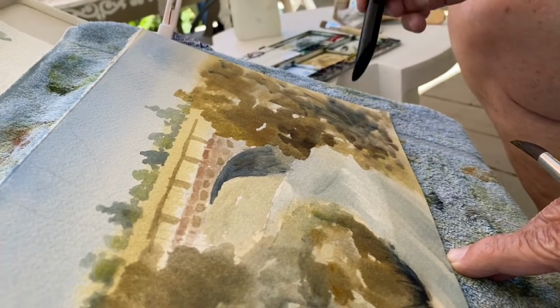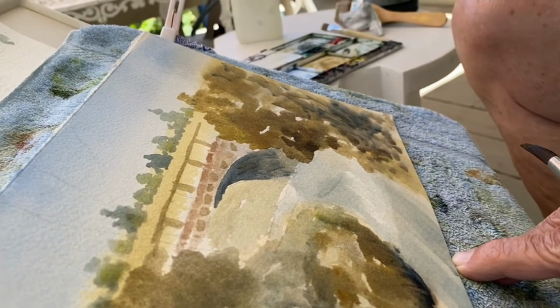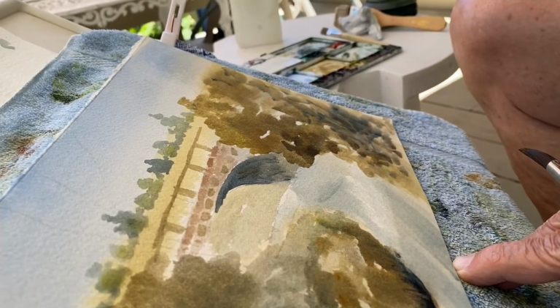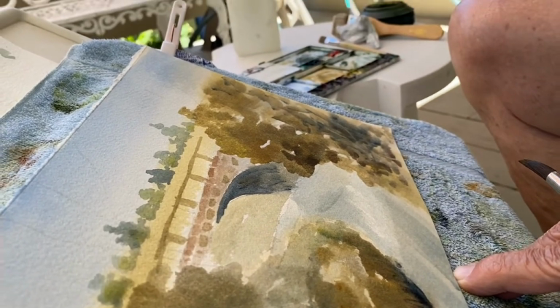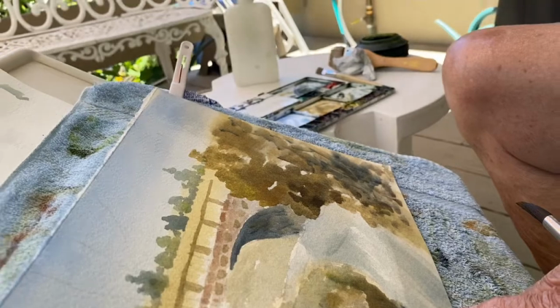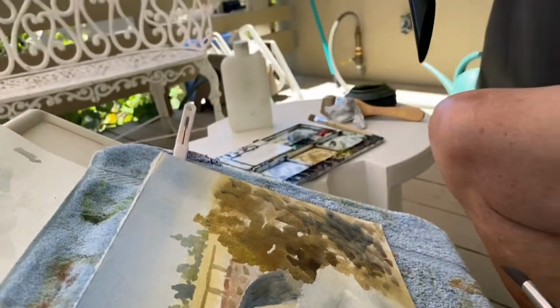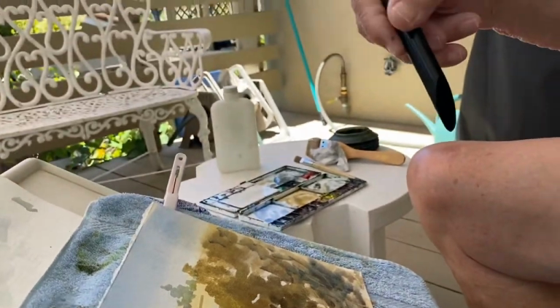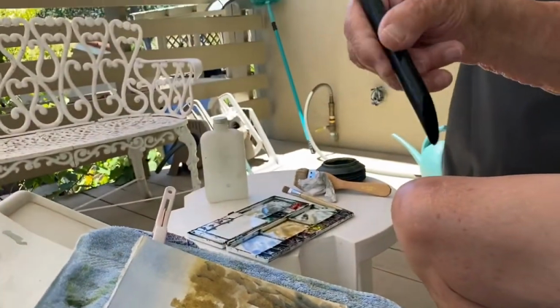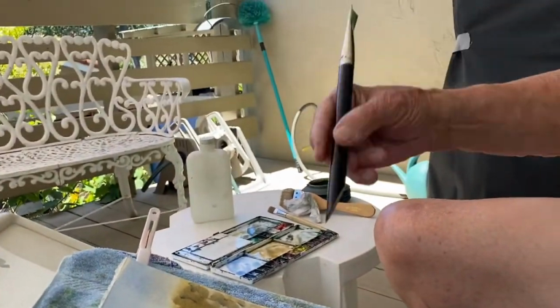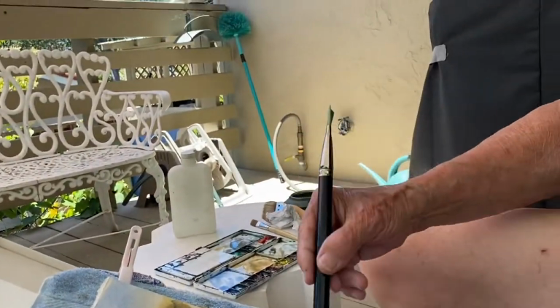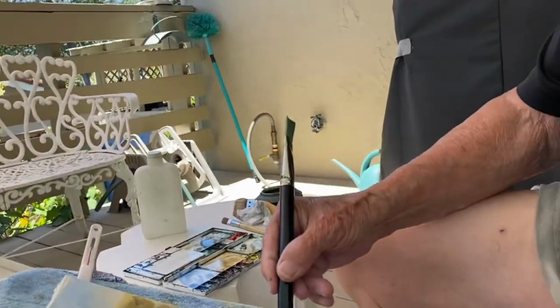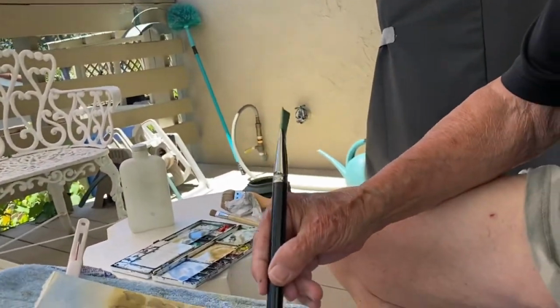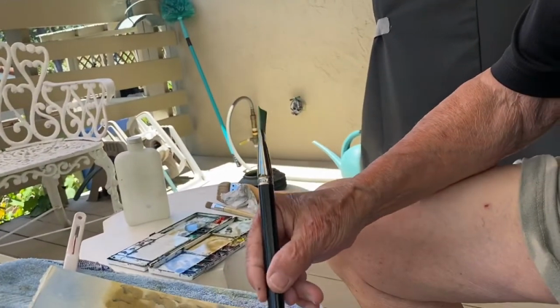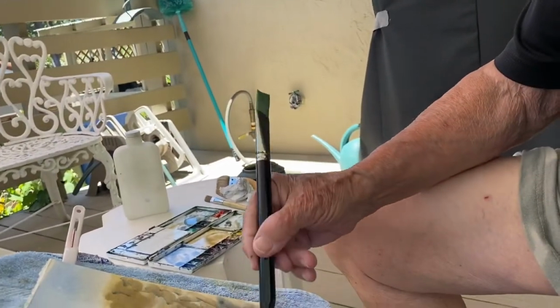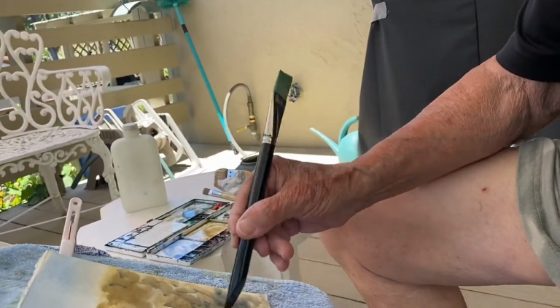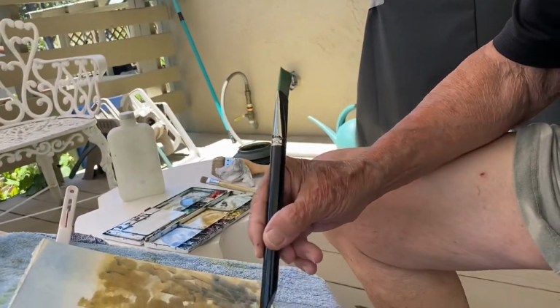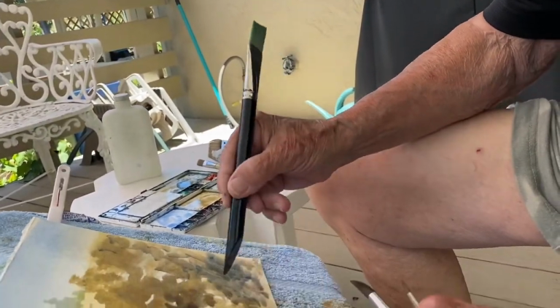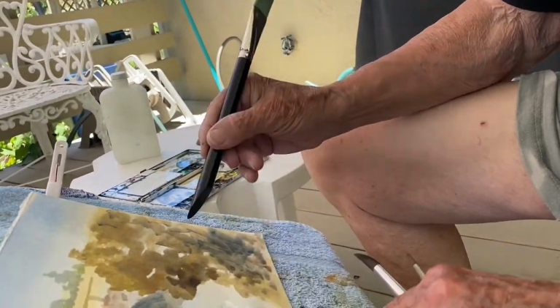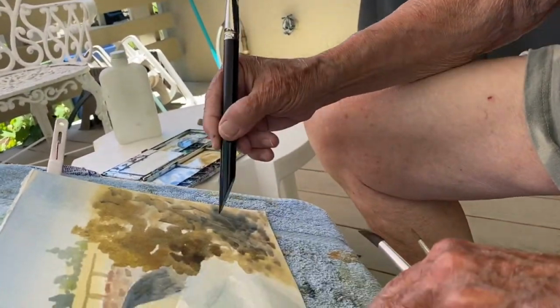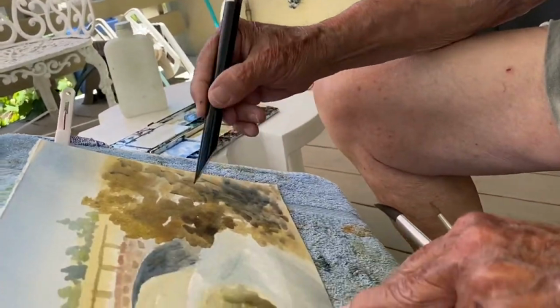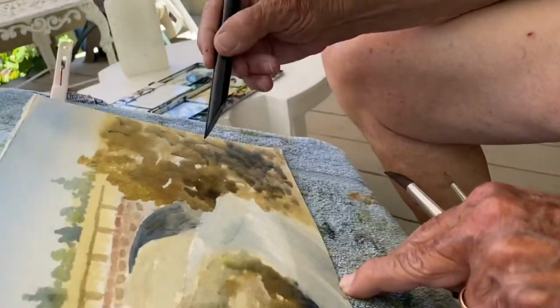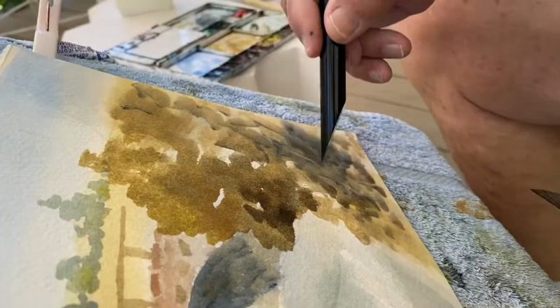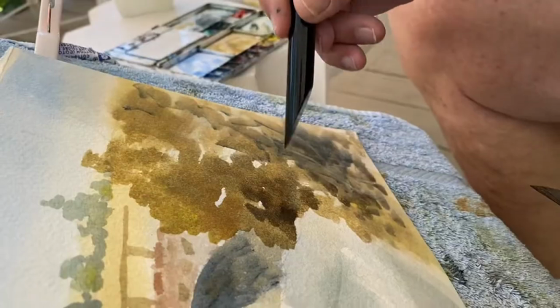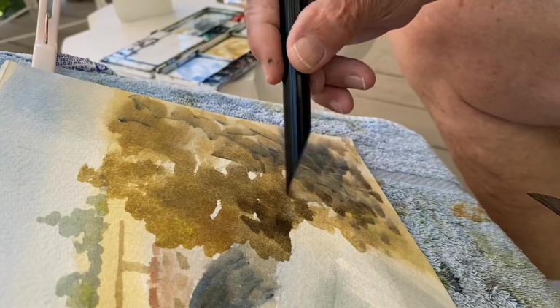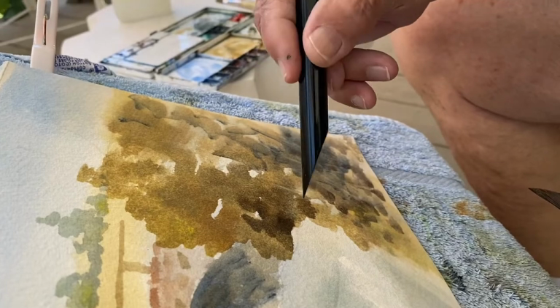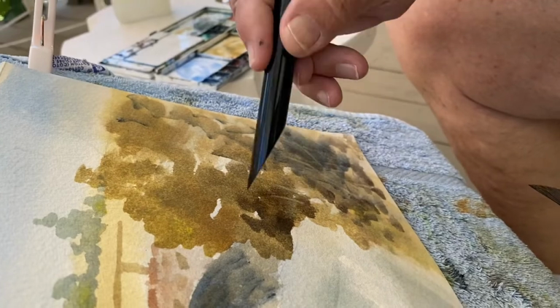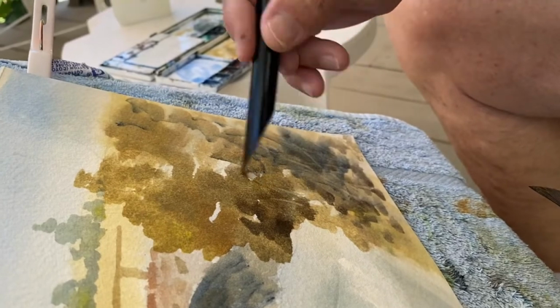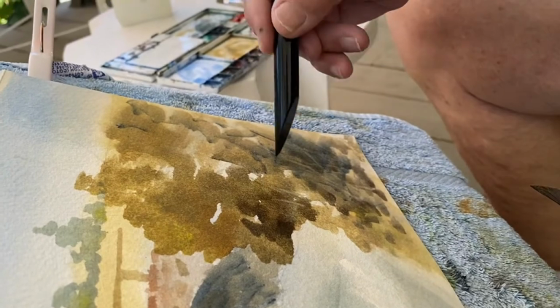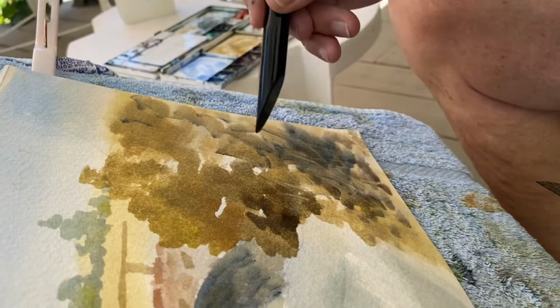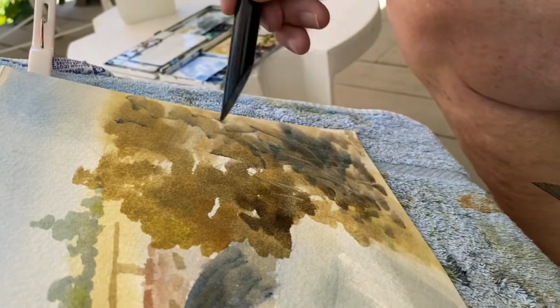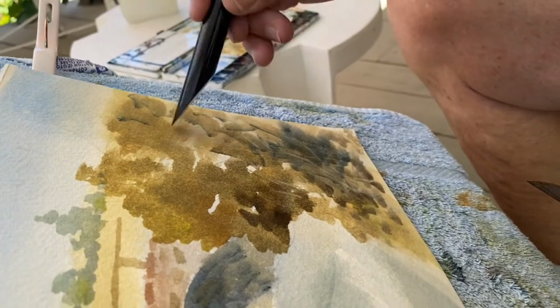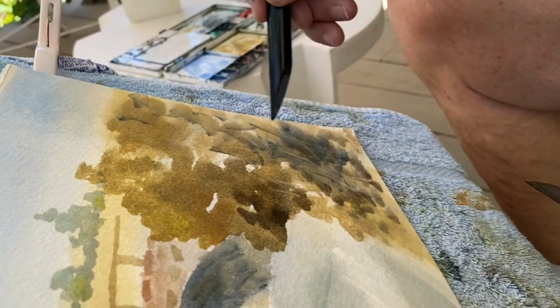I'm using the handle of my one-inch wet brush to scrape out where the grasses are sprouting here.